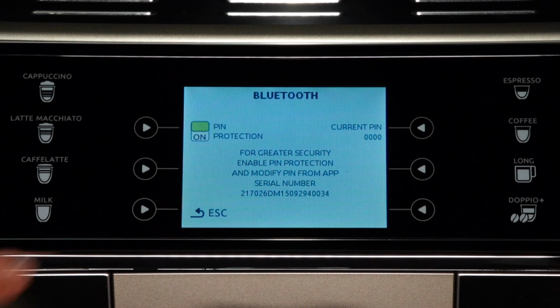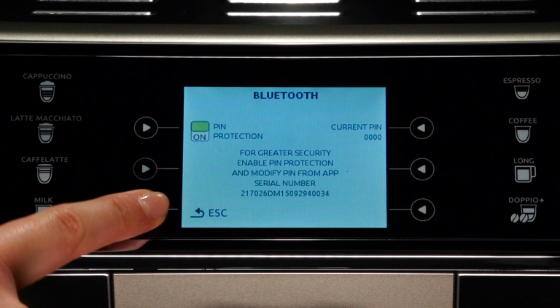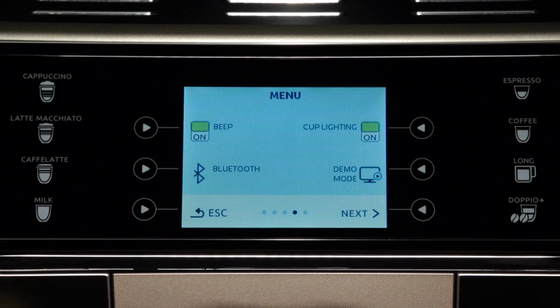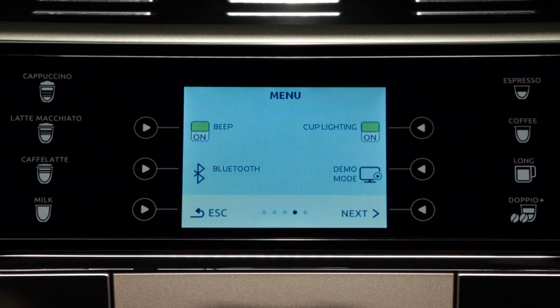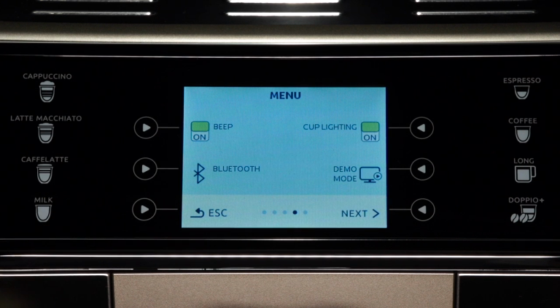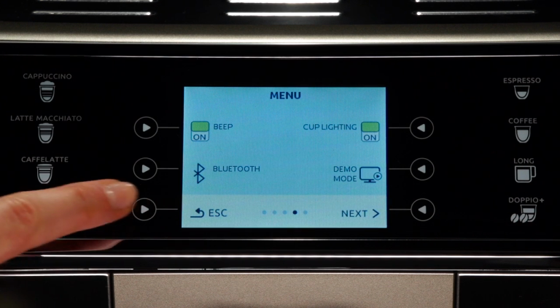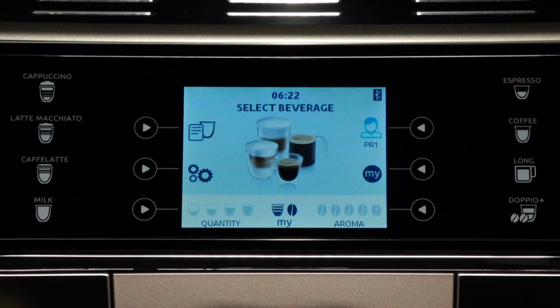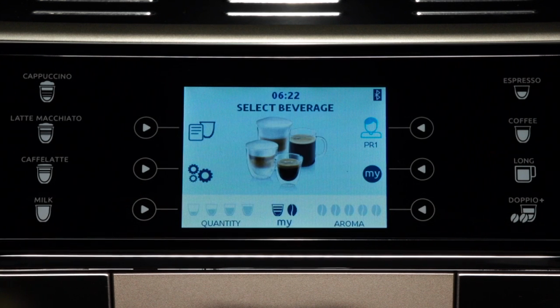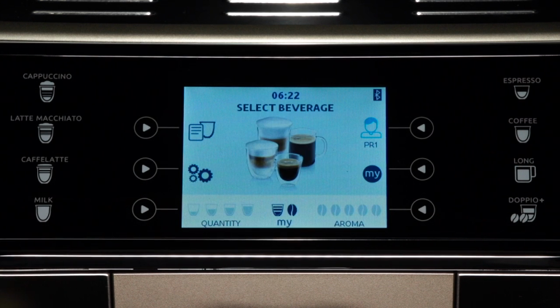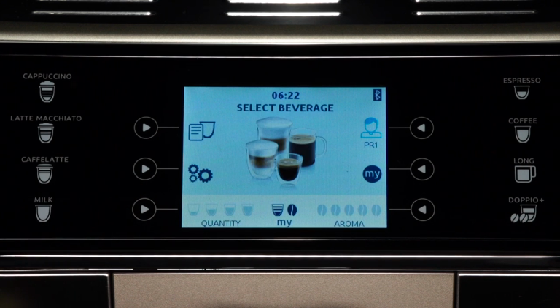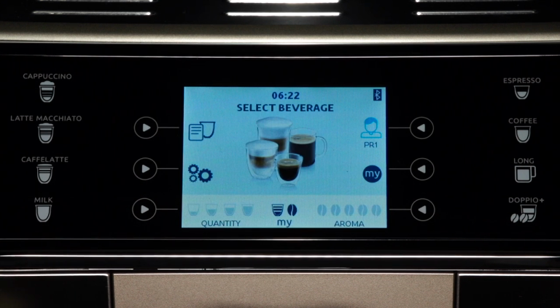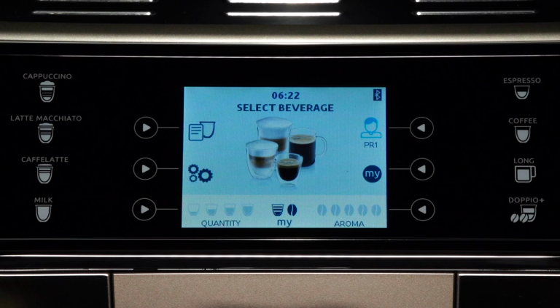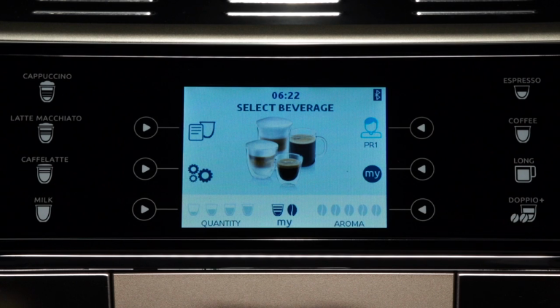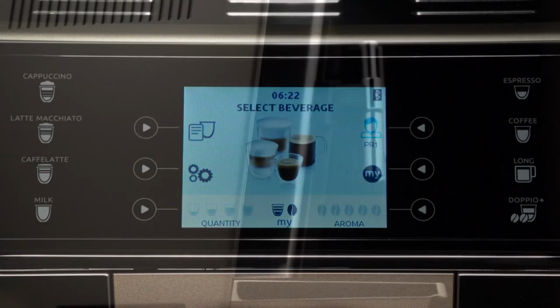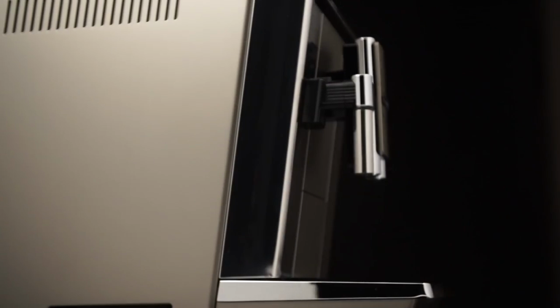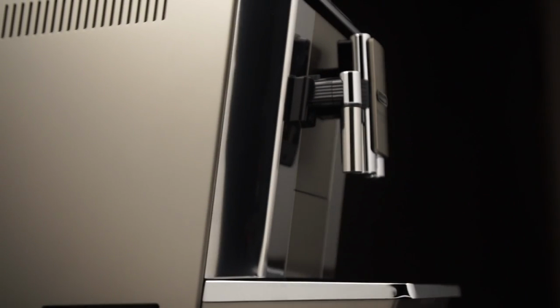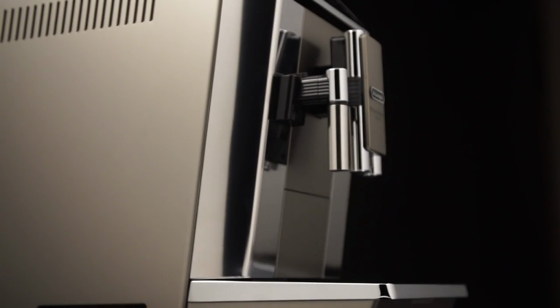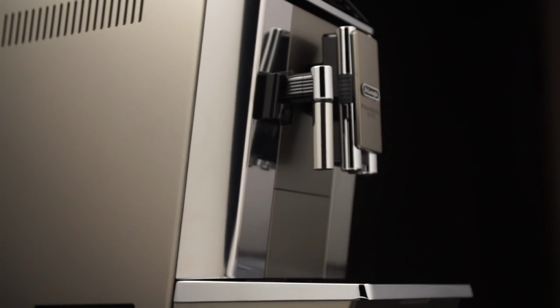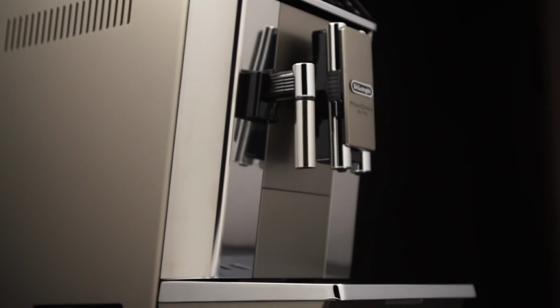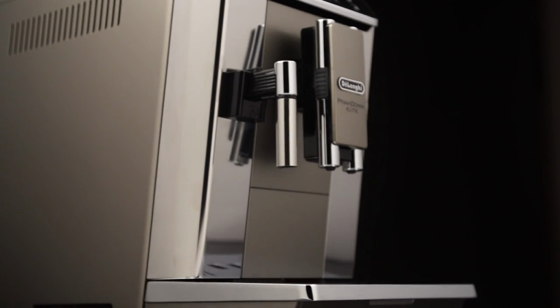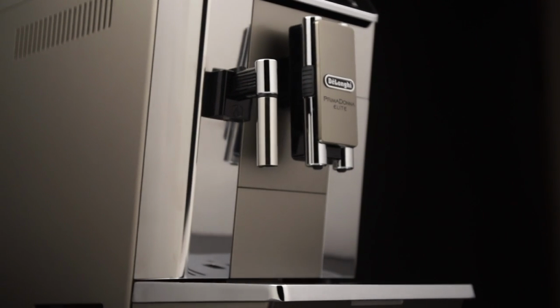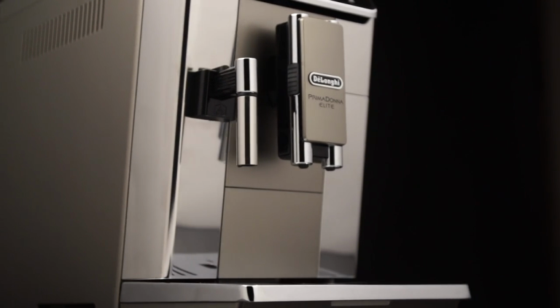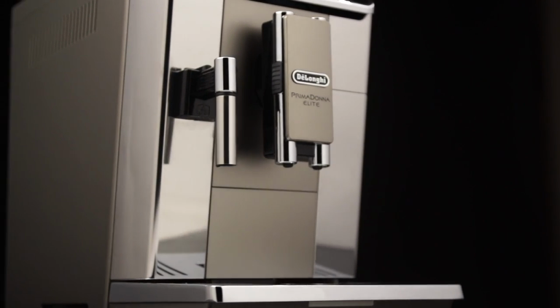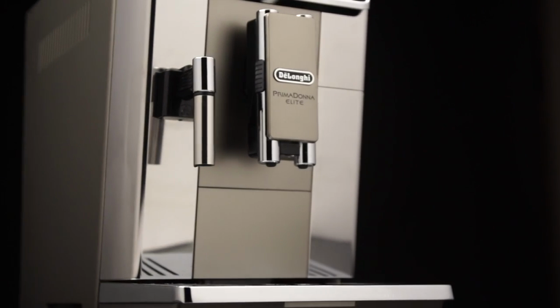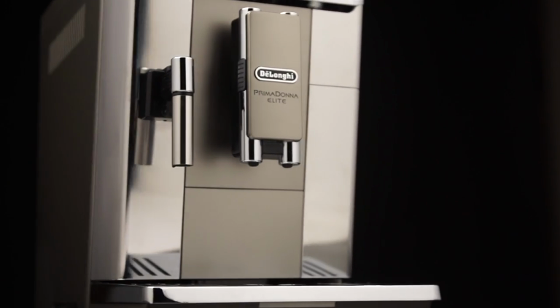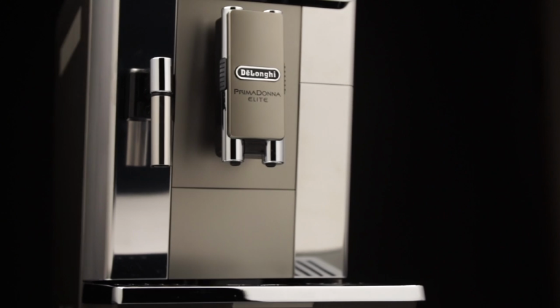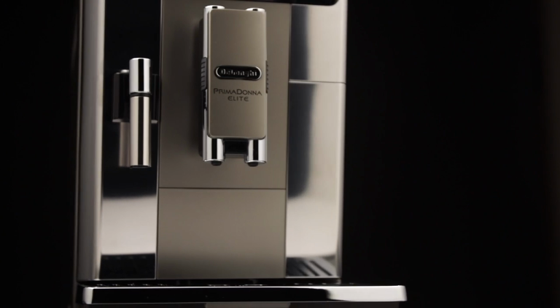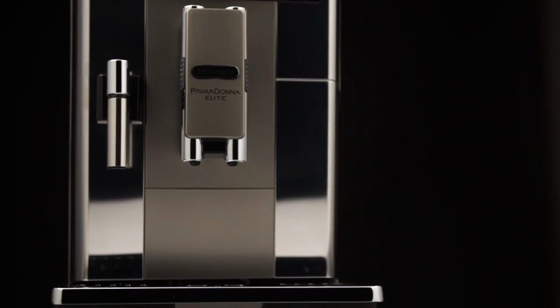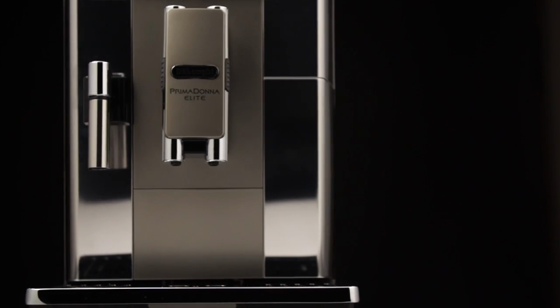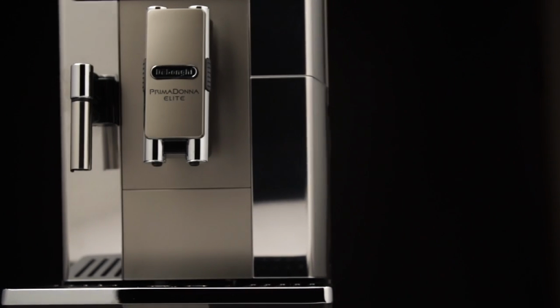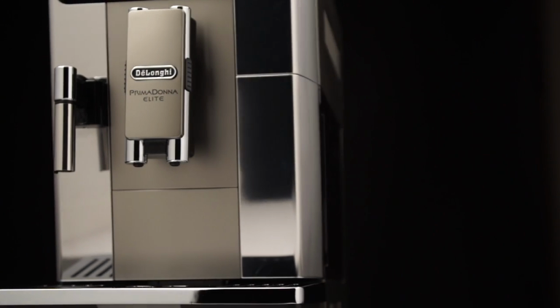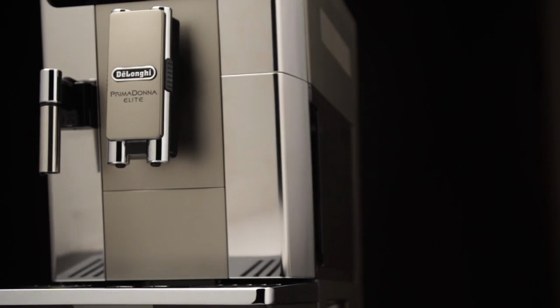Press the selection arrow corresponding to ESC twice to go back to the home page. The serial number of the appliance enables it to be identified unambiguously when an association is created with the app.